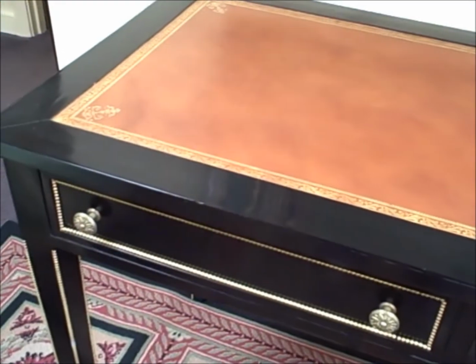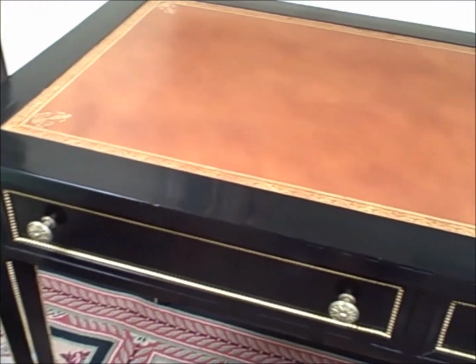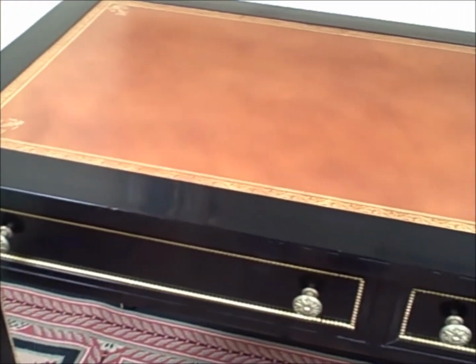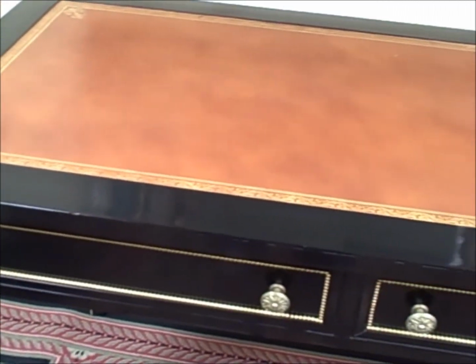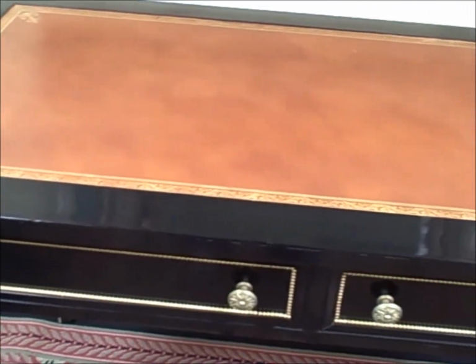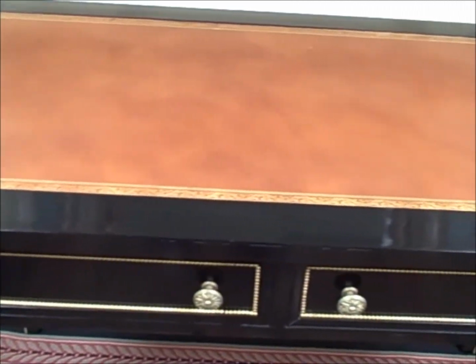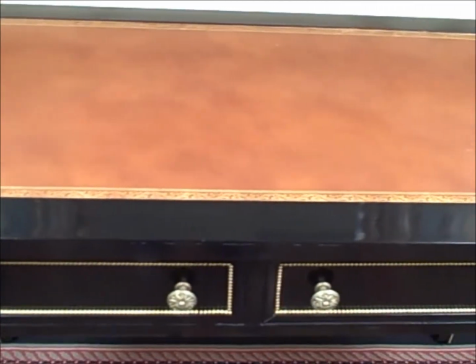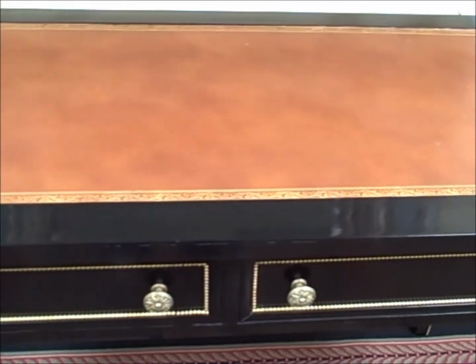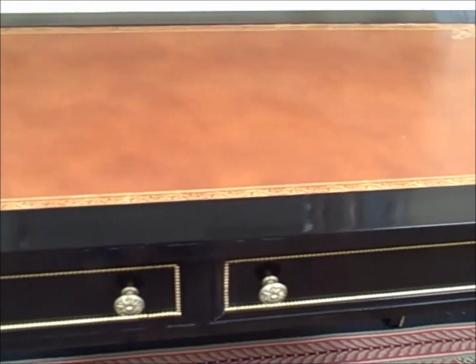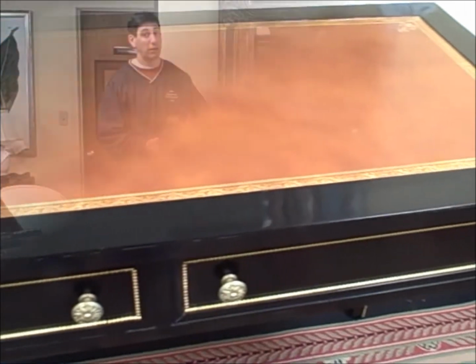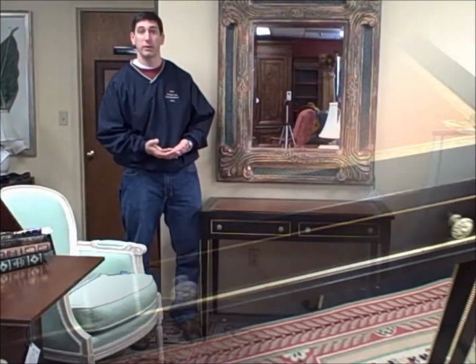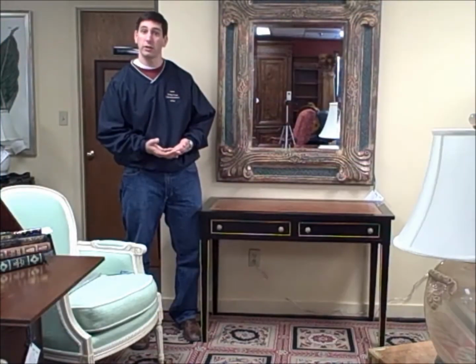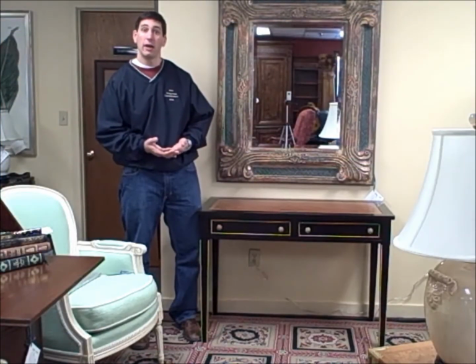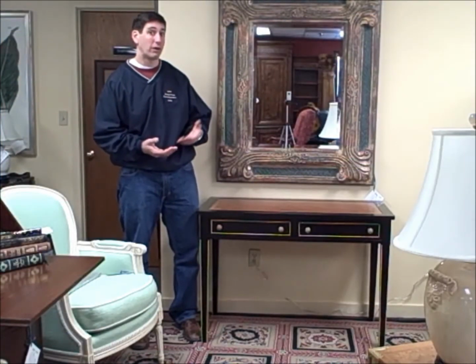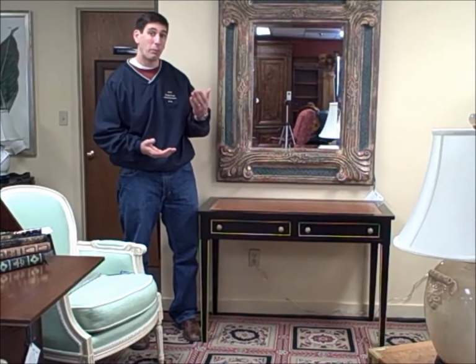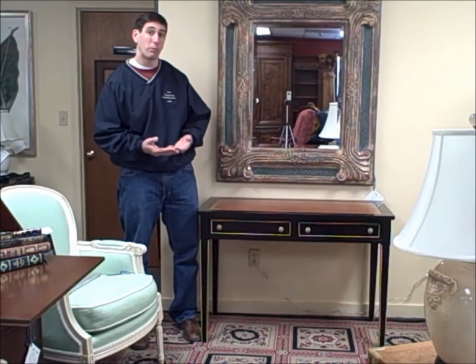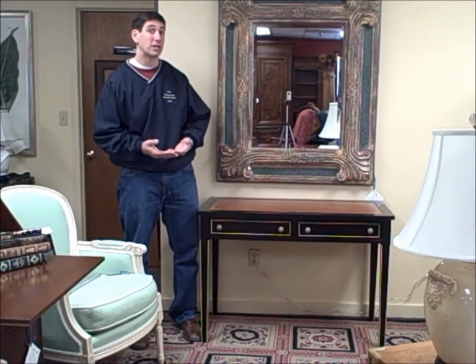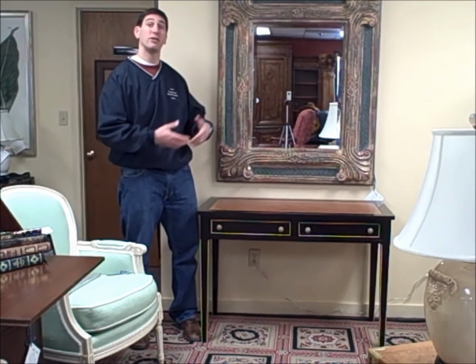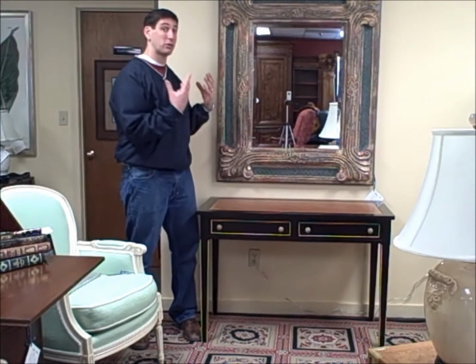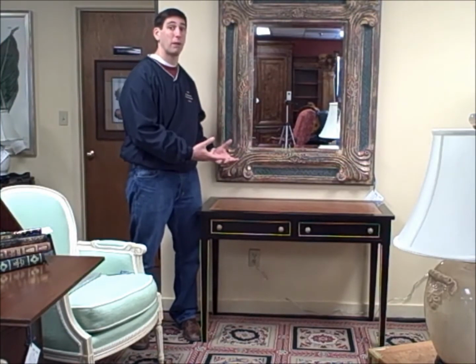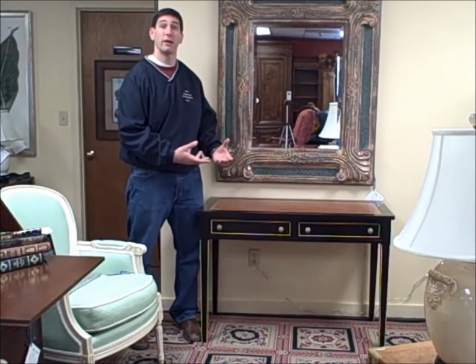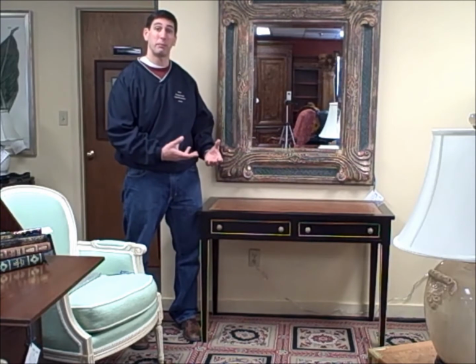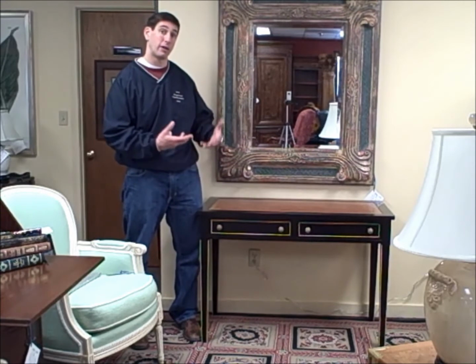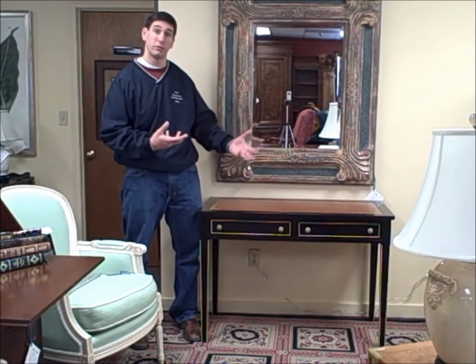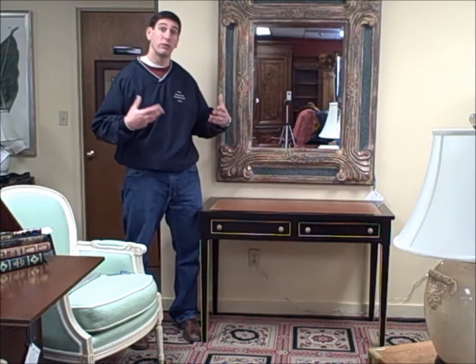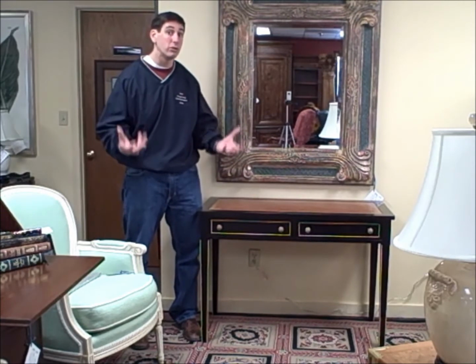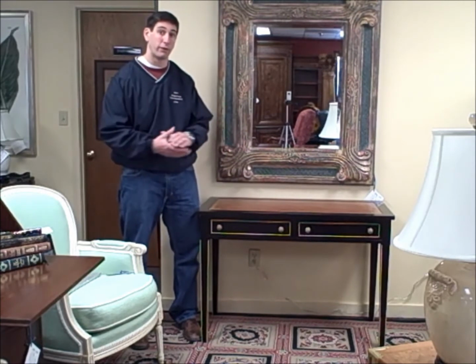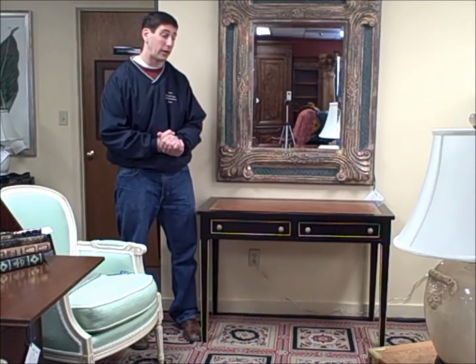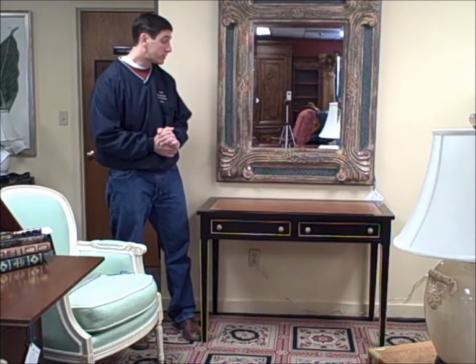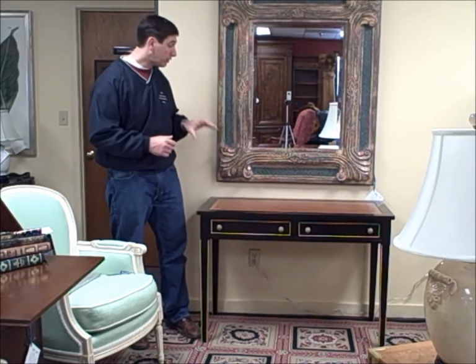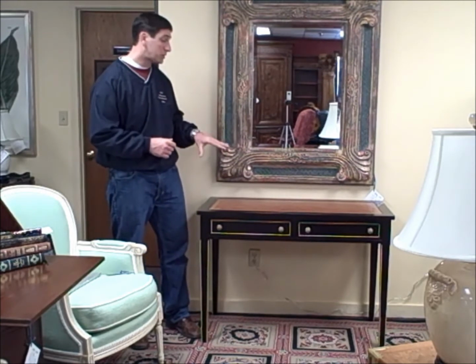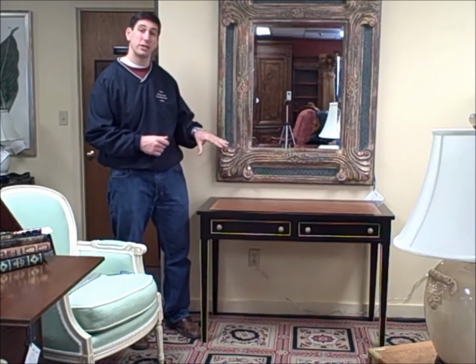I think this looks really high end. This is the type of thing that you could put in an upscale apartment or condo, have it out in an open area where people can see it, and you could put your laptop on it and a few papers and files and folders and really use it in a functional way. Really nice piece.